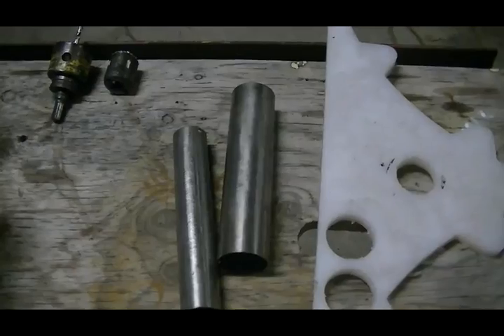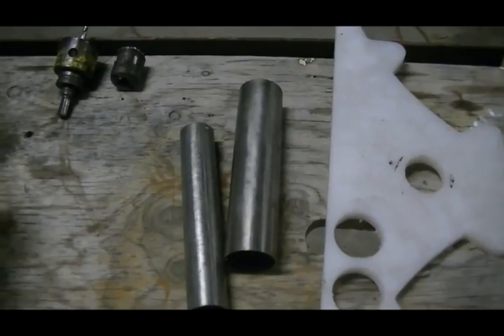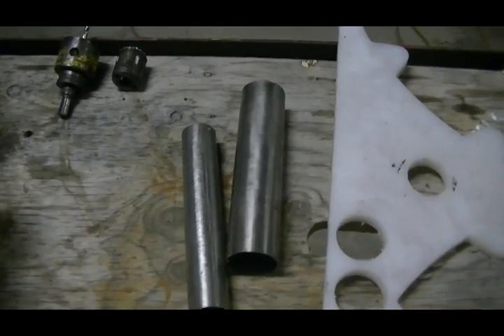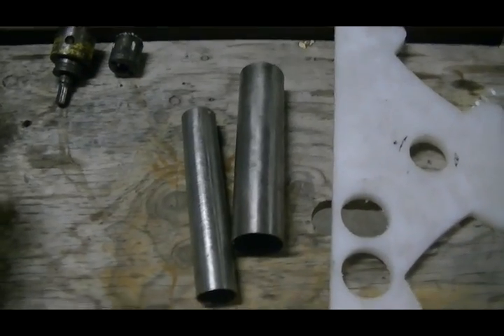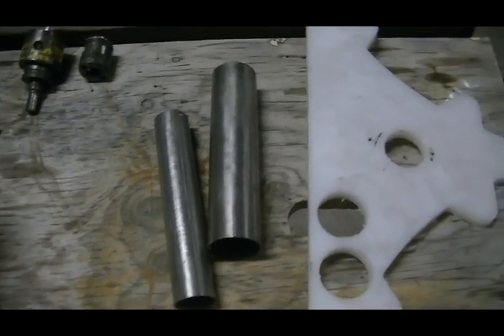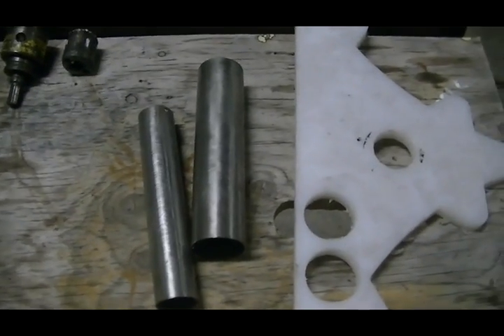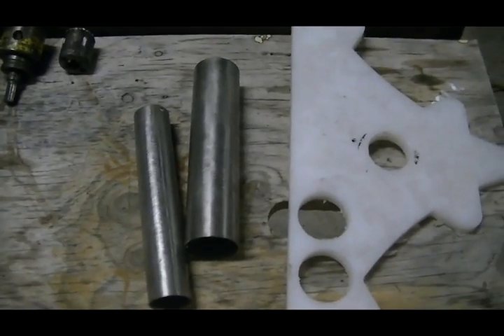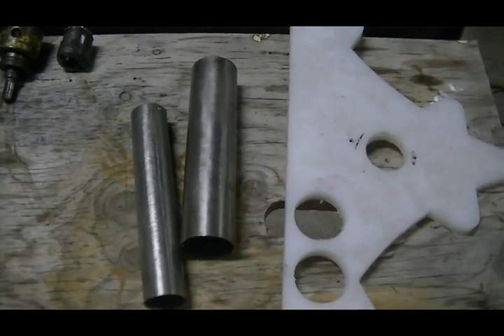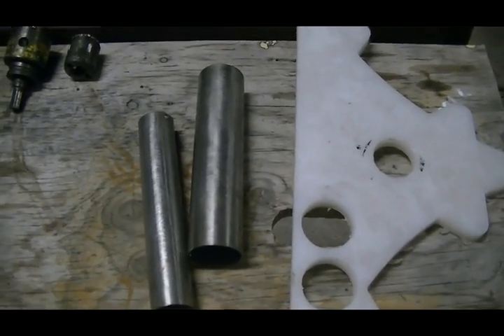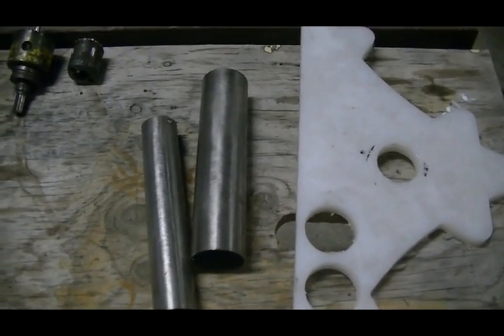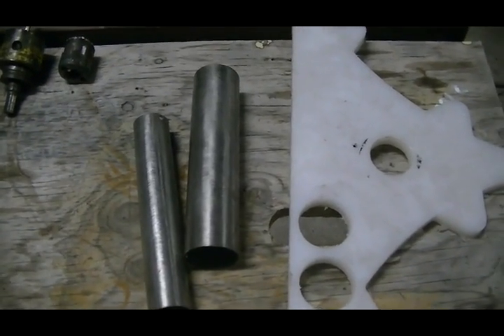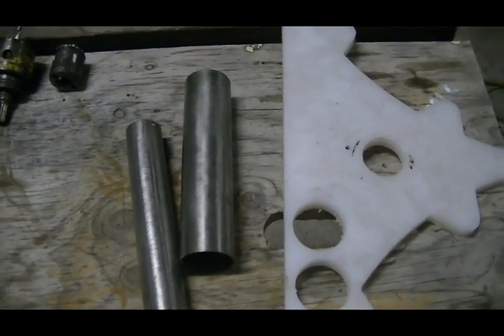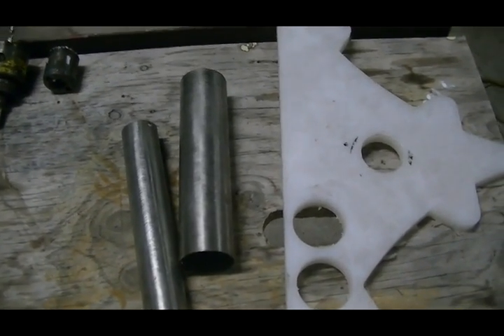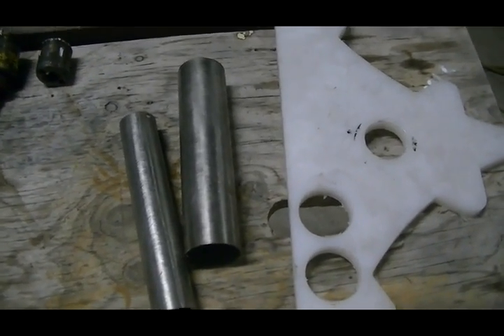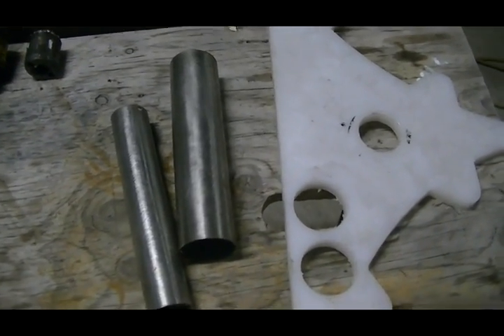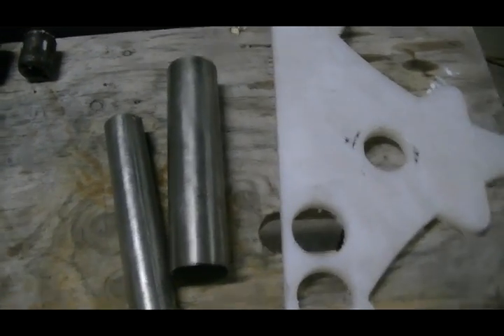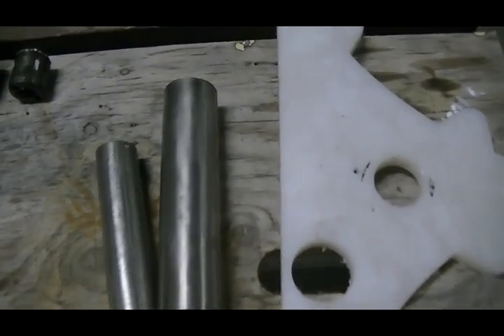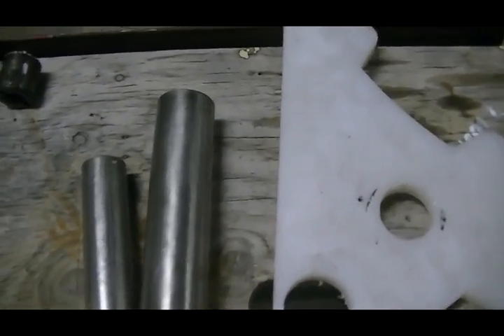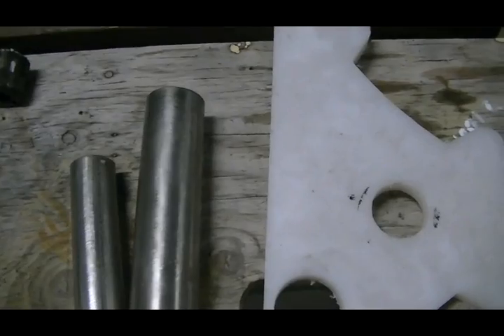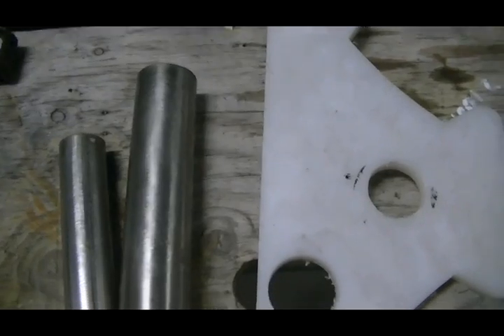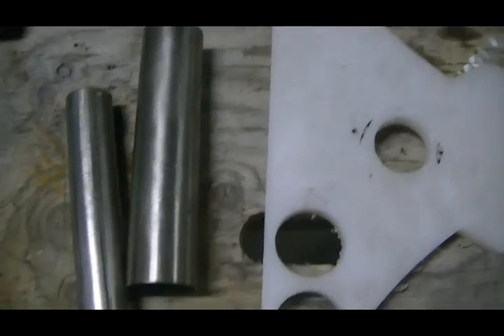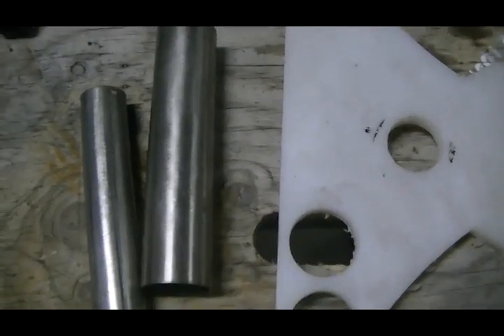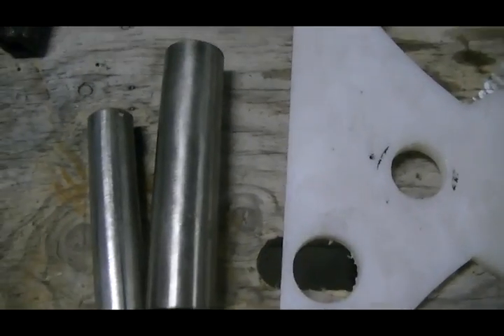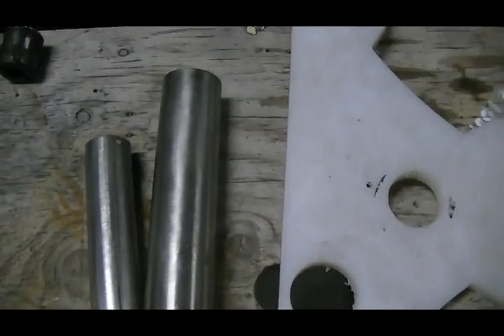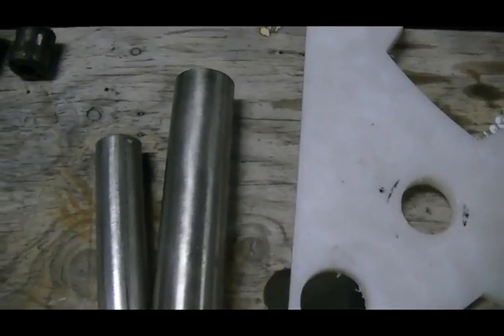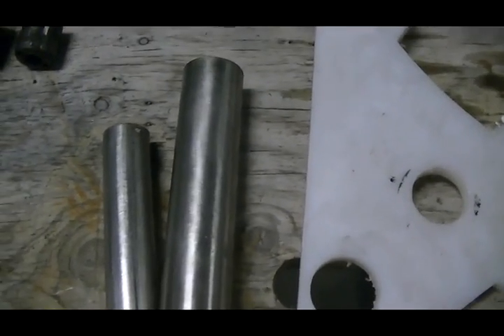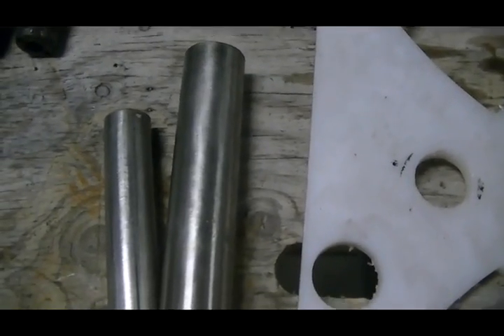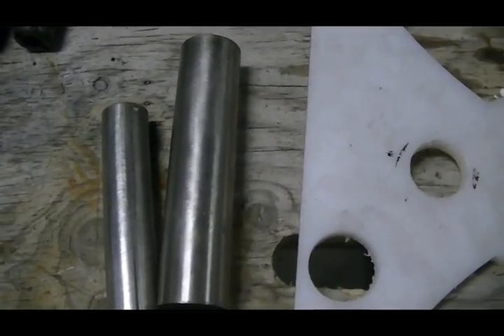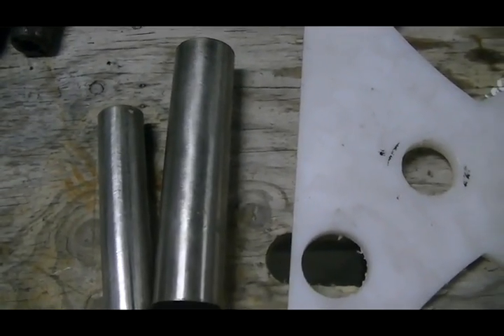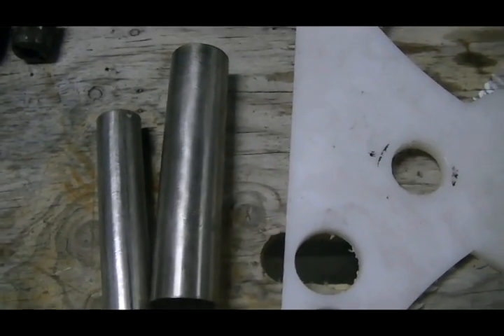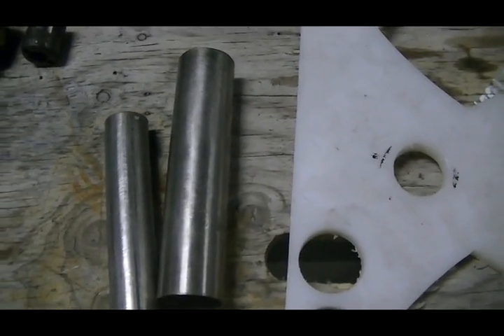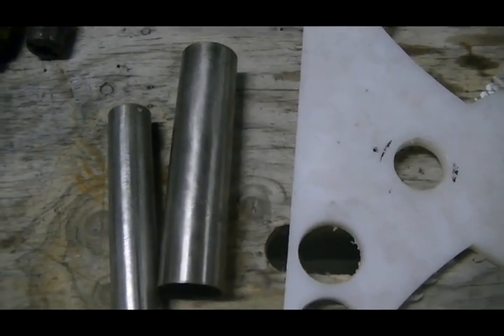Quick little video — some of the guys on the forum wanted to know how I made my tube dry cell that has zero current leakage points.